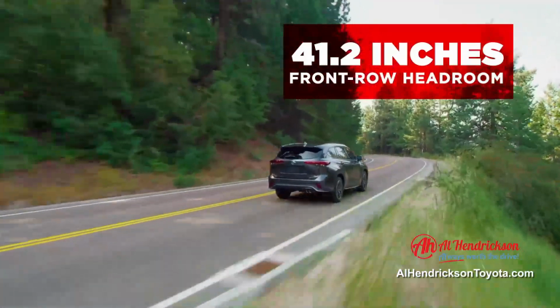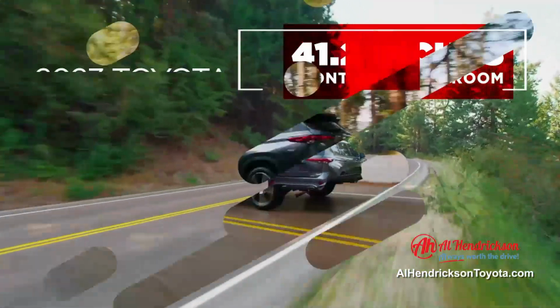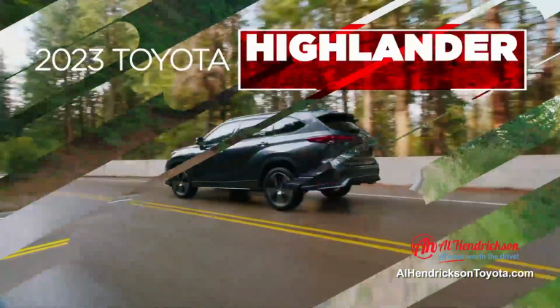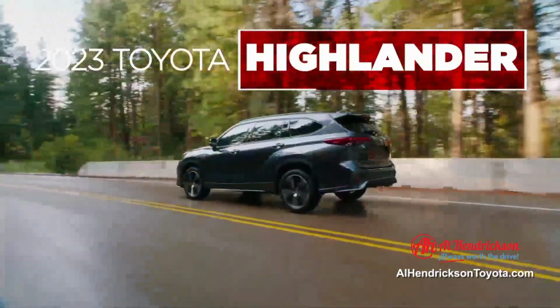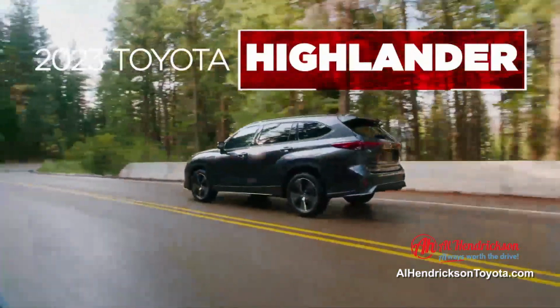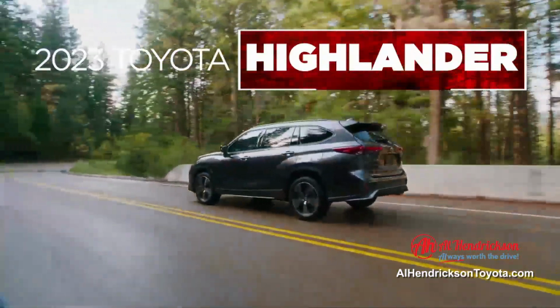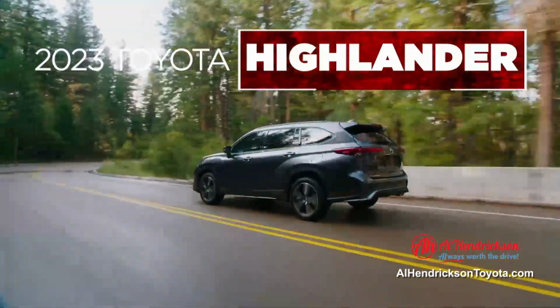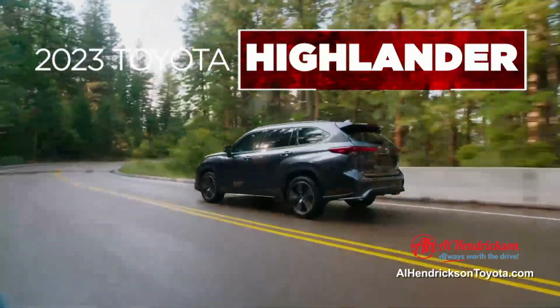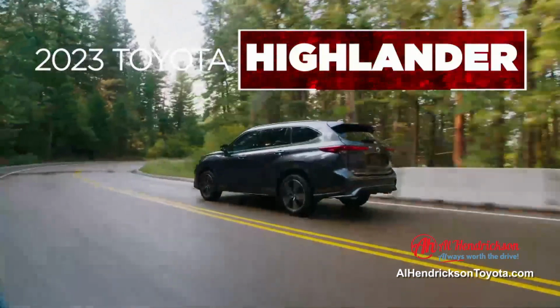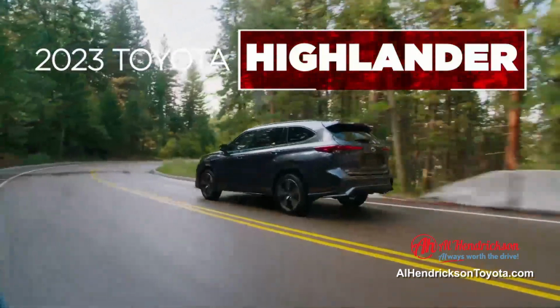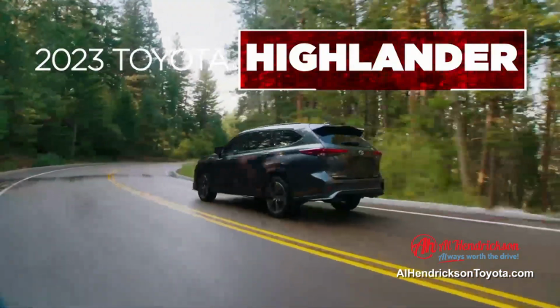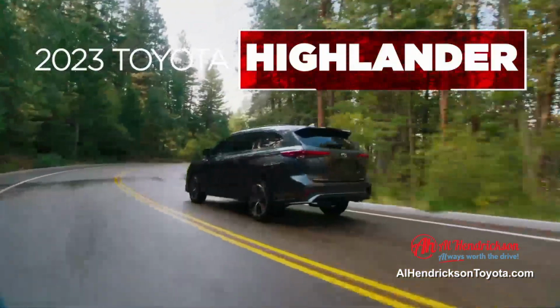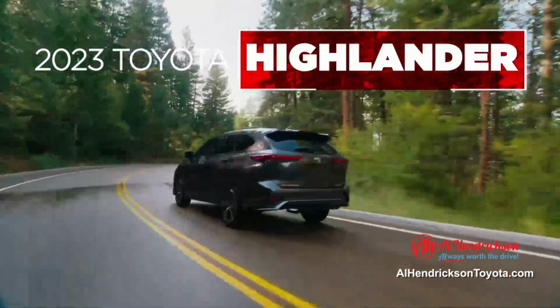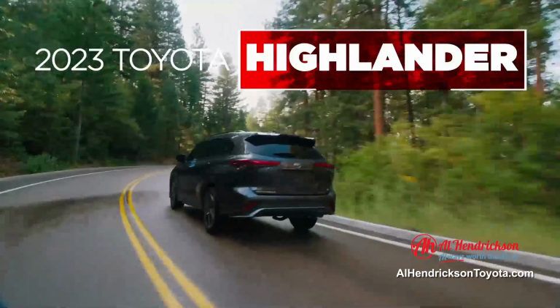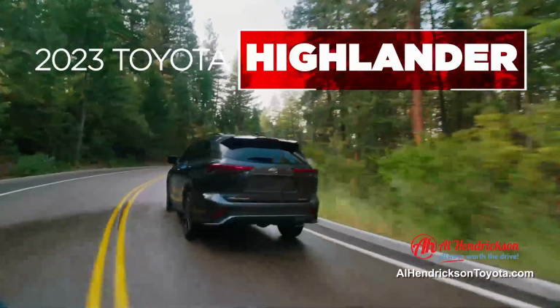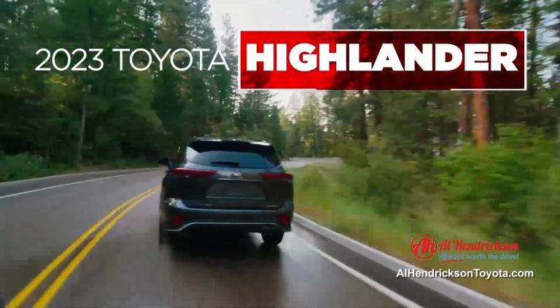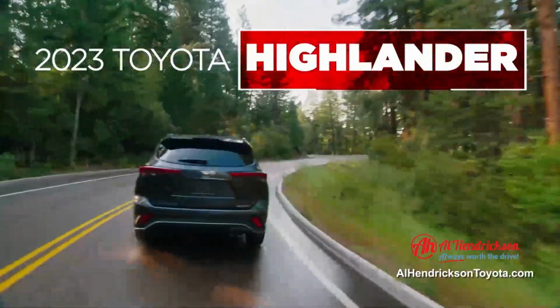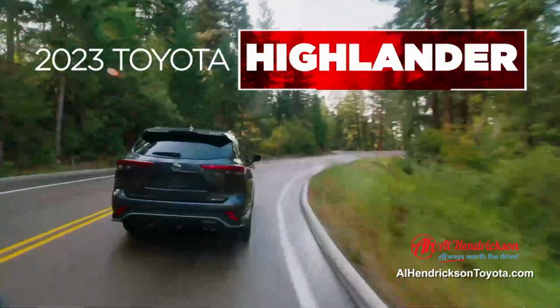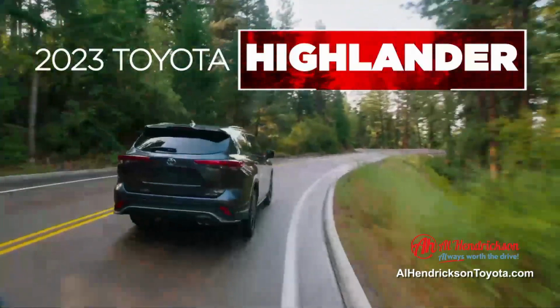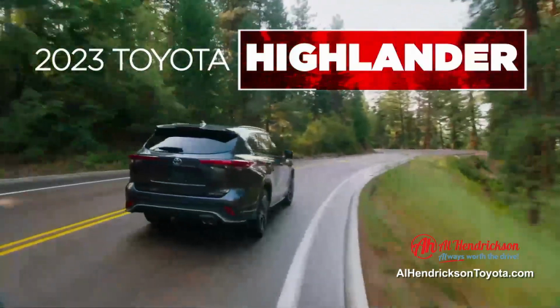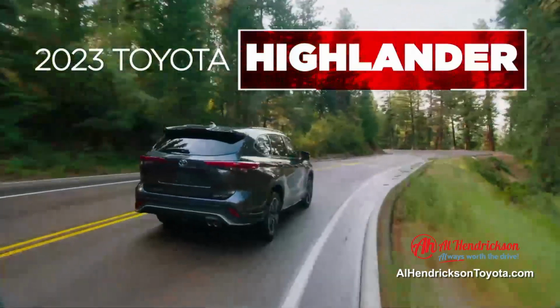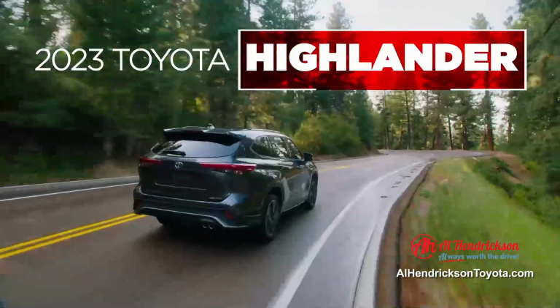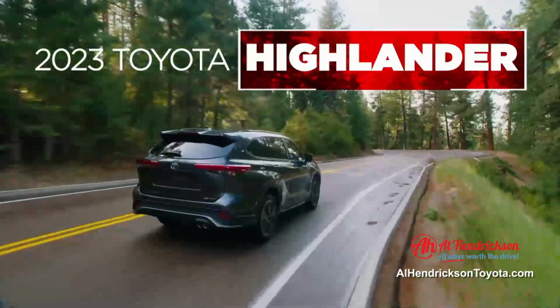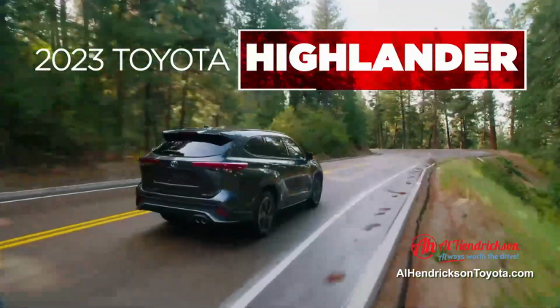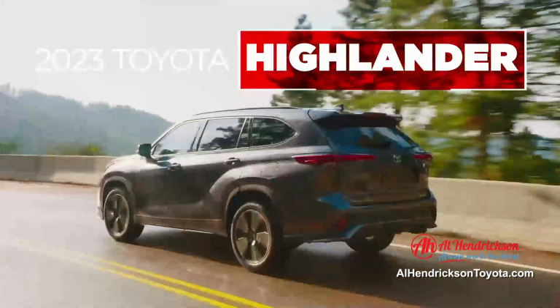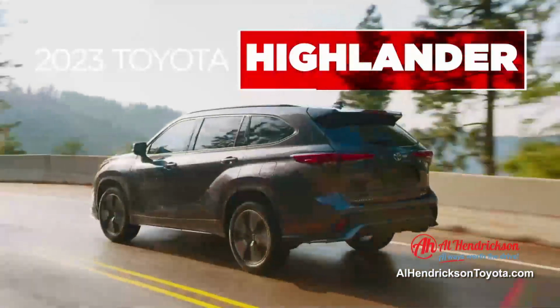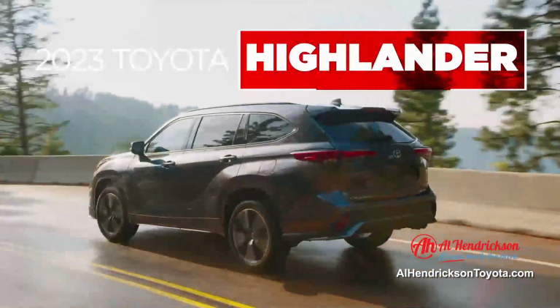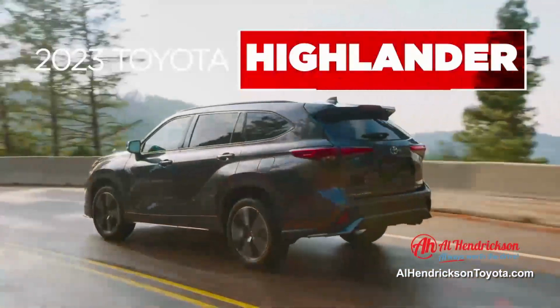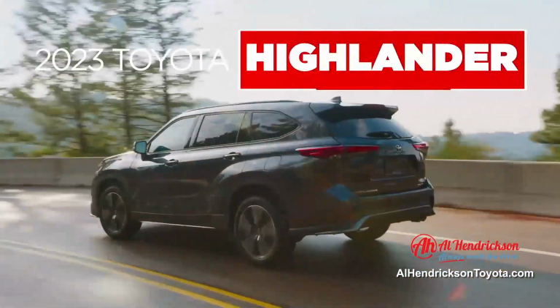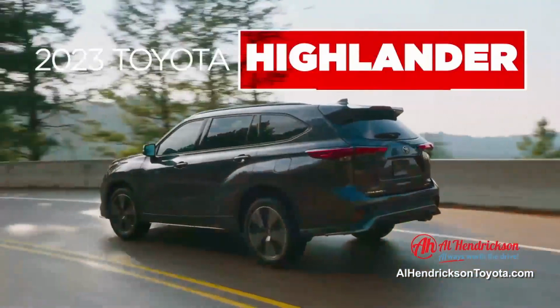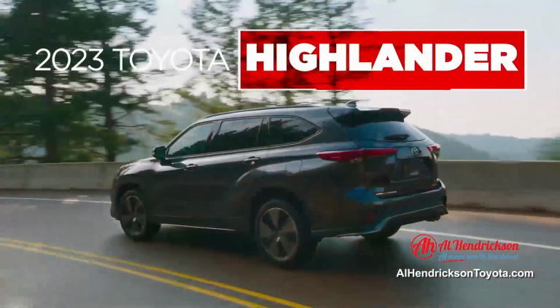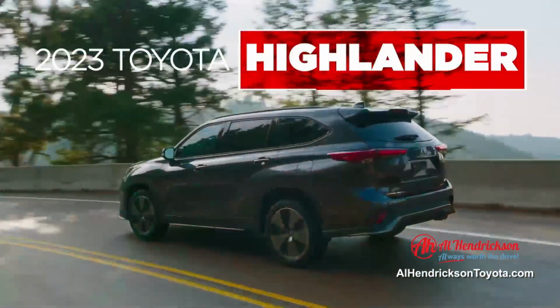Plus, with the Highlander's available digital rearview mirror mounted high on the rear window, you'll have a wider field of vision. The Ford Explorer can't offer you that.